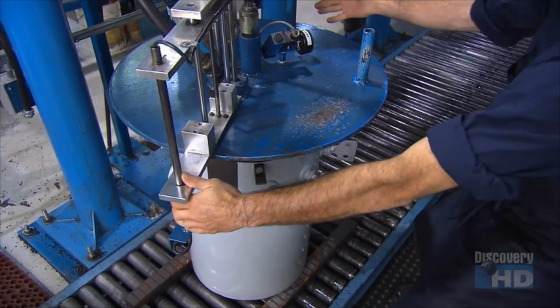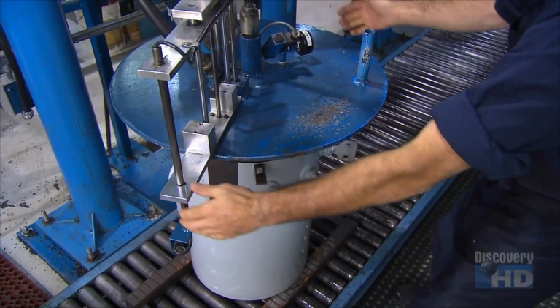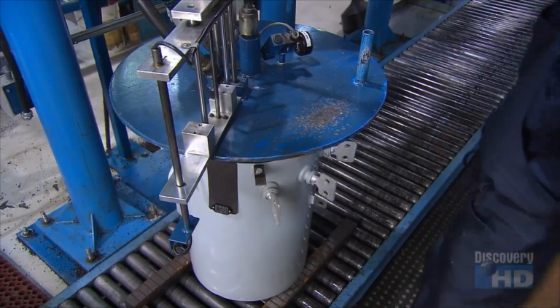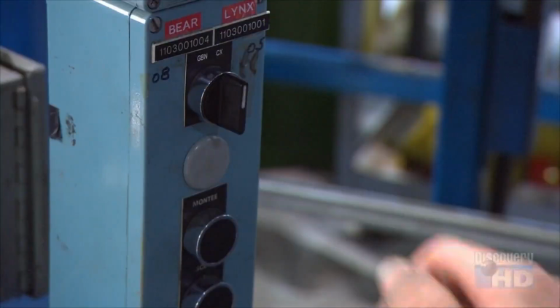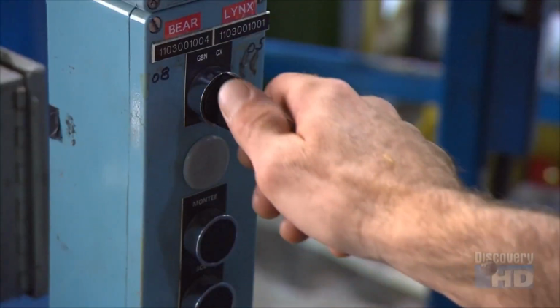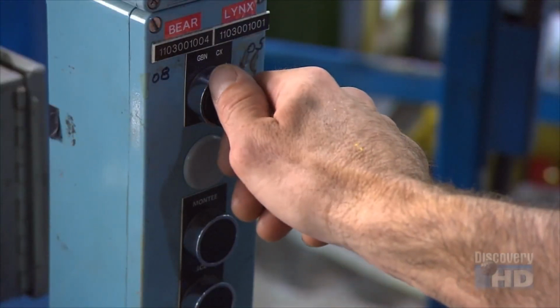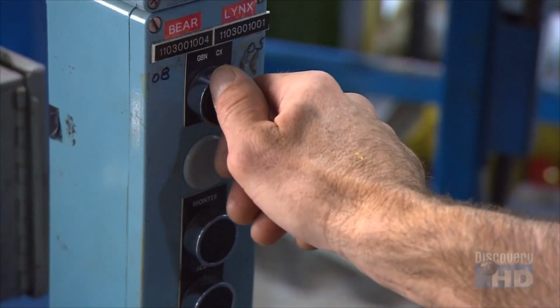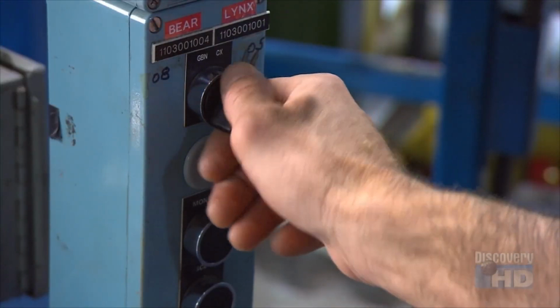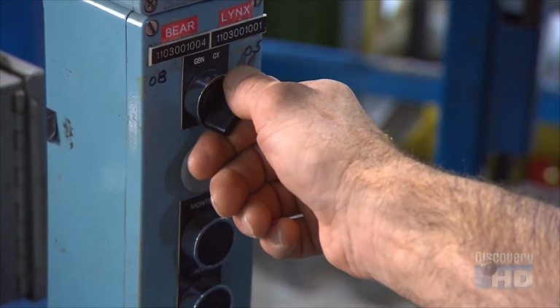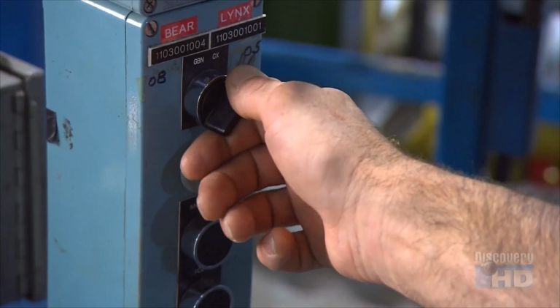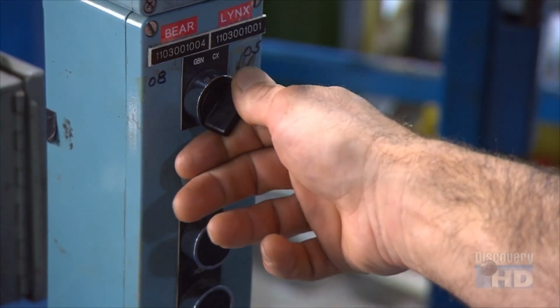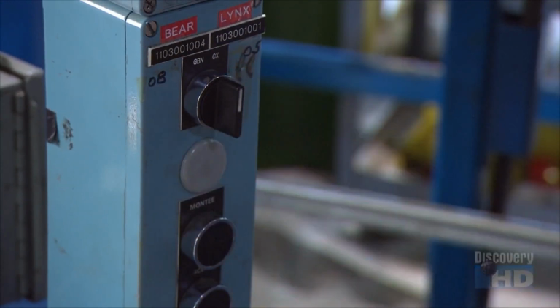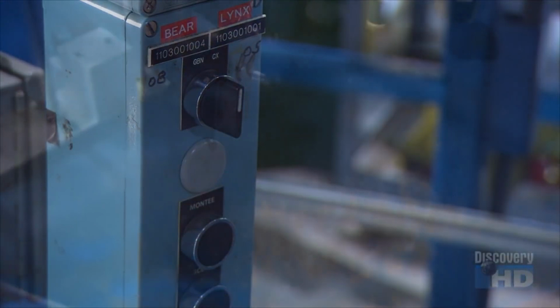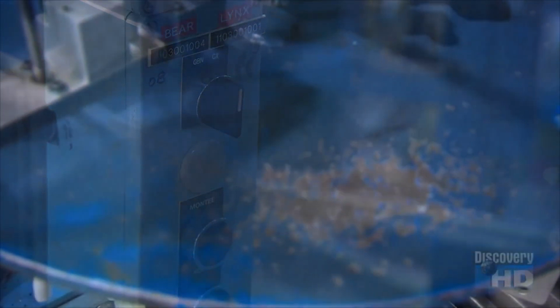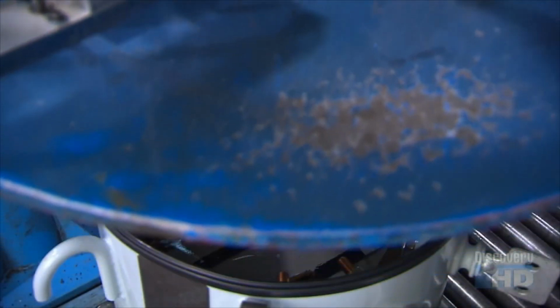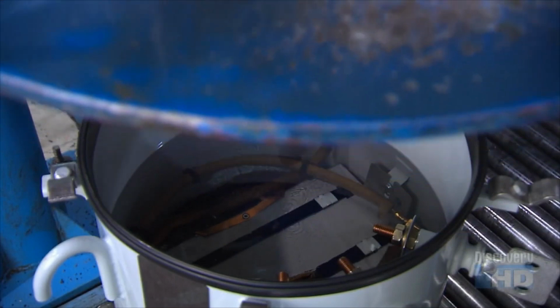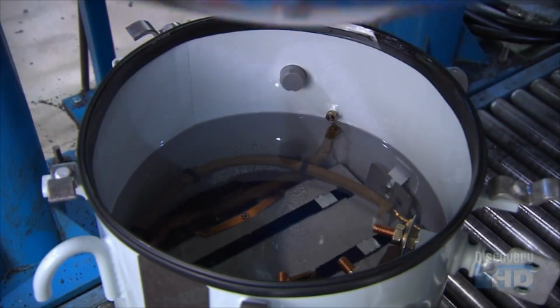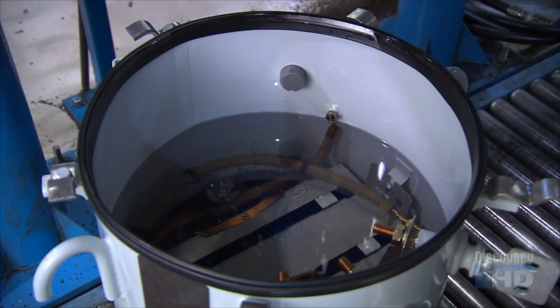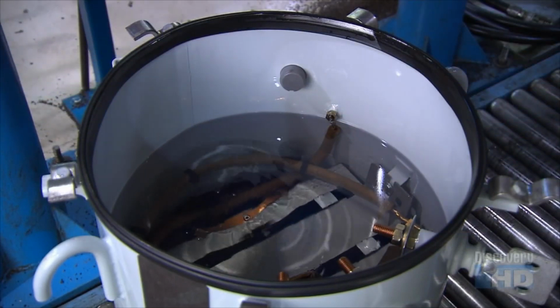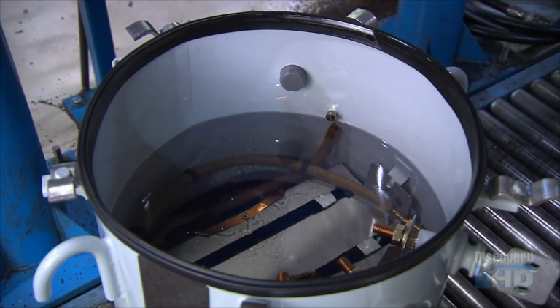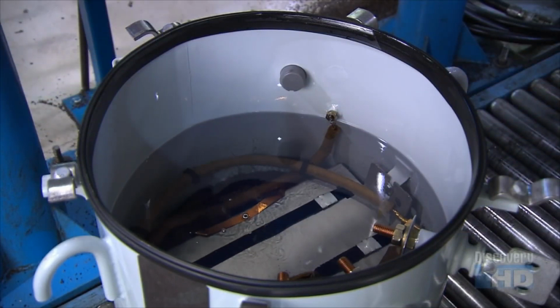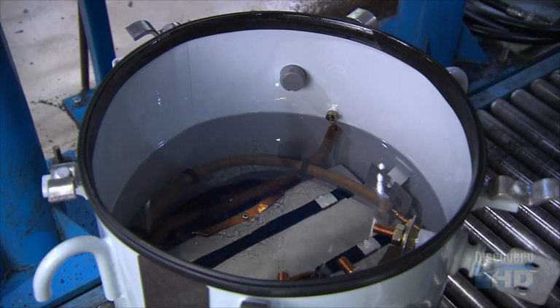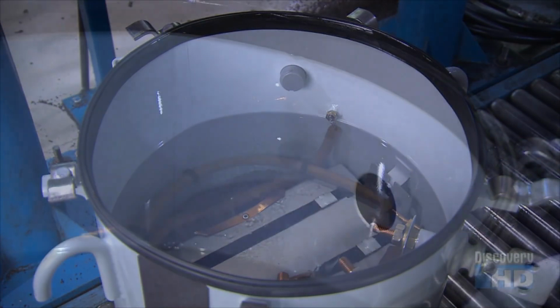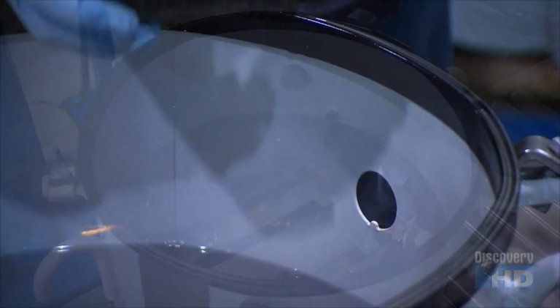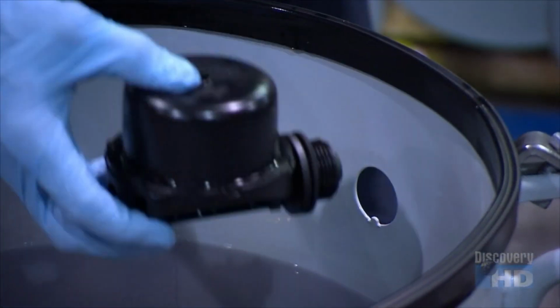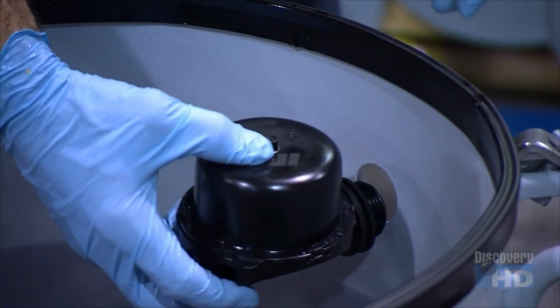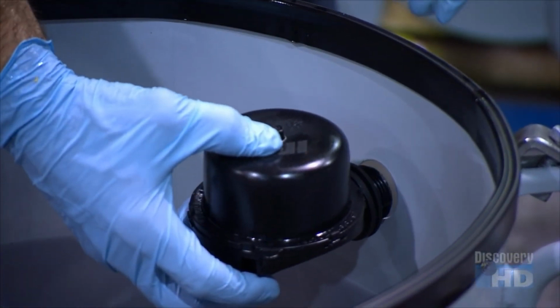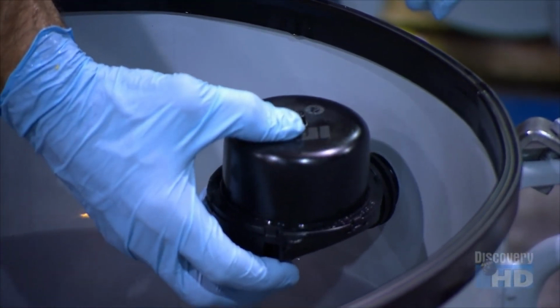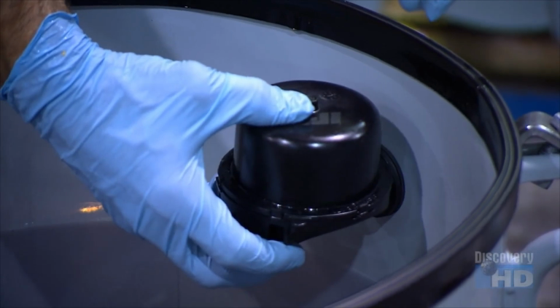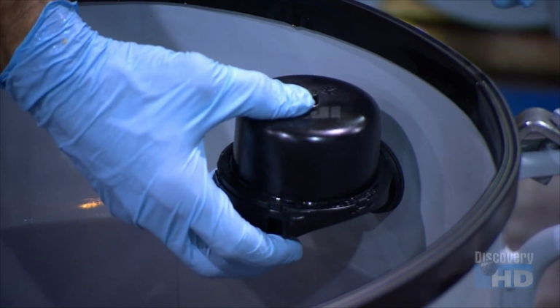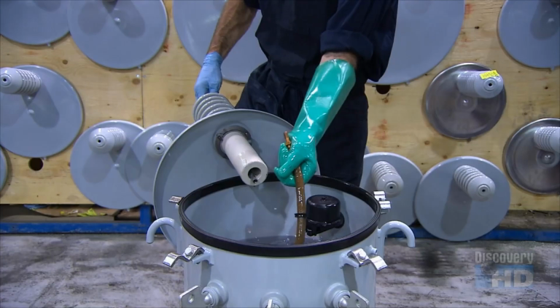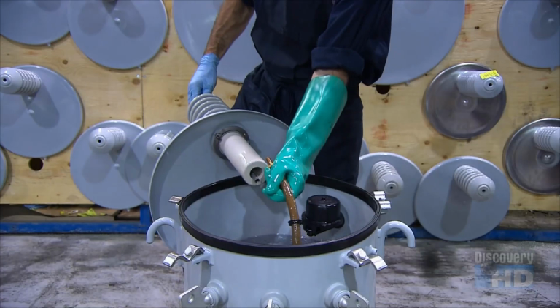A machine fills the tank with mineral oil, using a vacuum to make sure the oil disperses throughout the coil and cores. The oil is used for its thermal and insulating properties. An internal fault detector will alert maintenance crews if there's a short circuit.